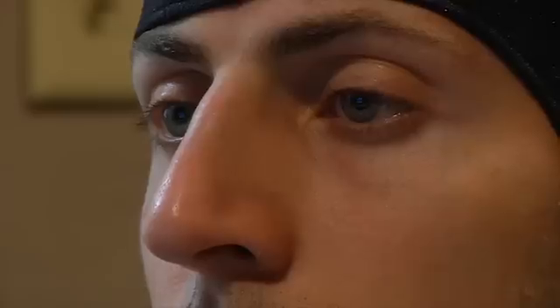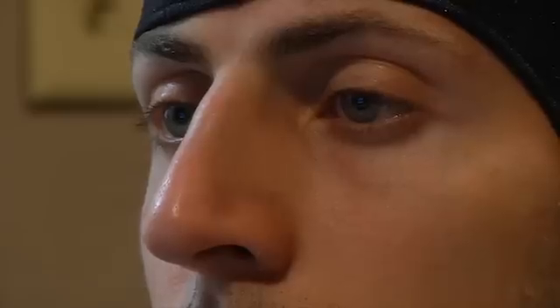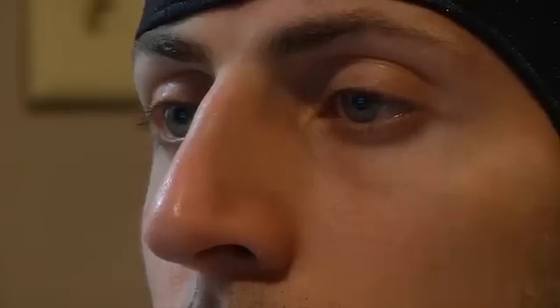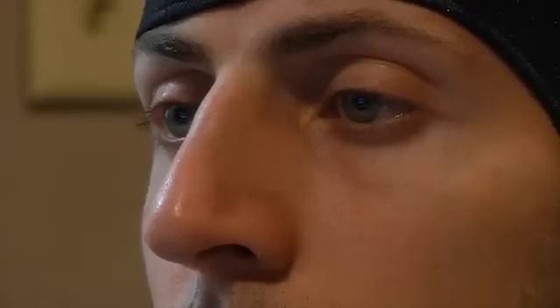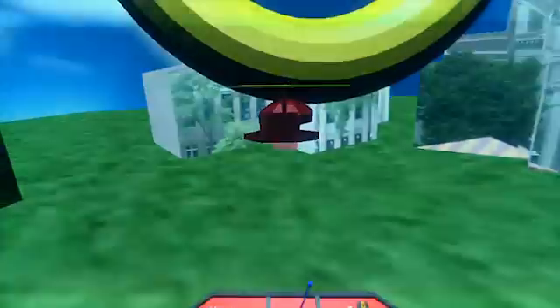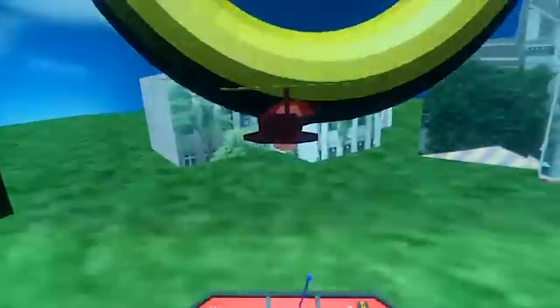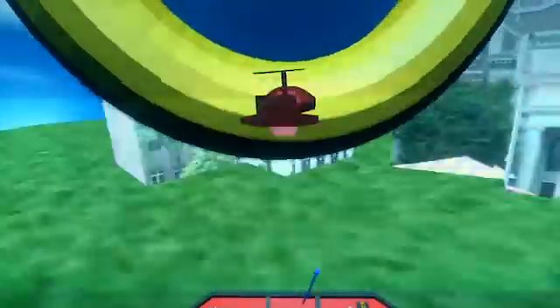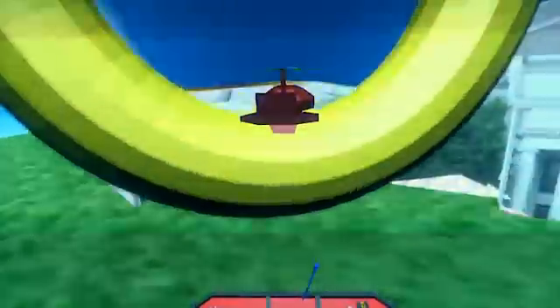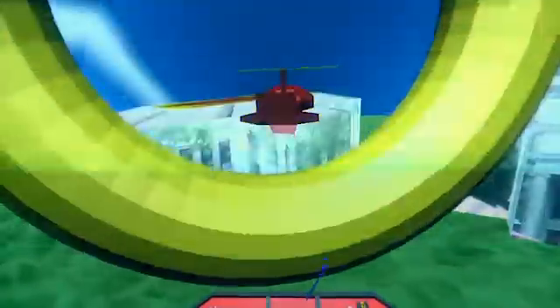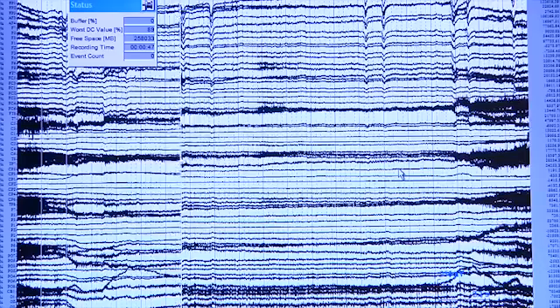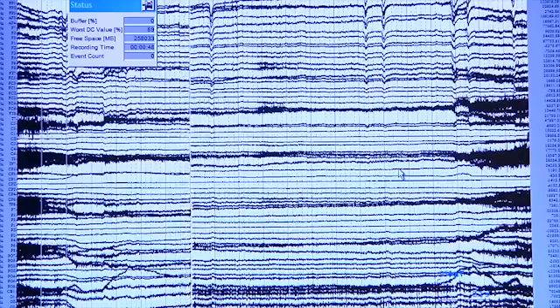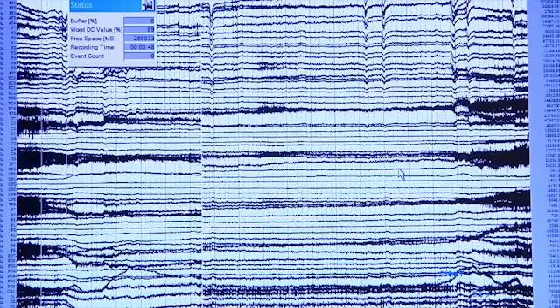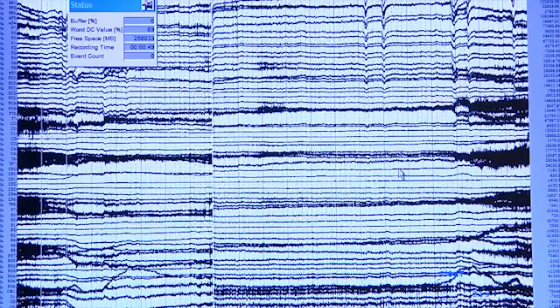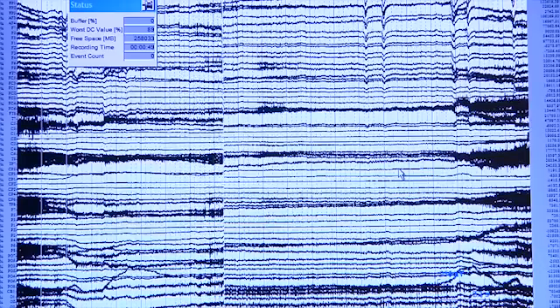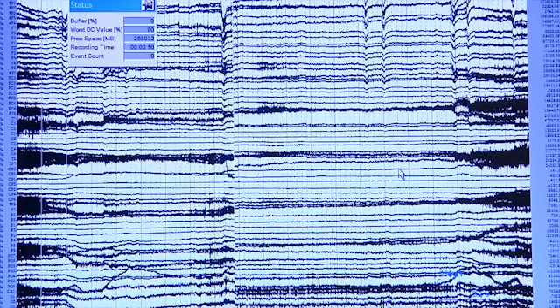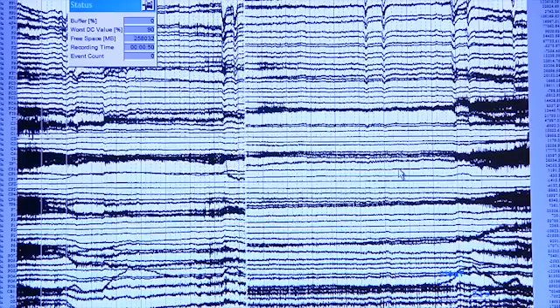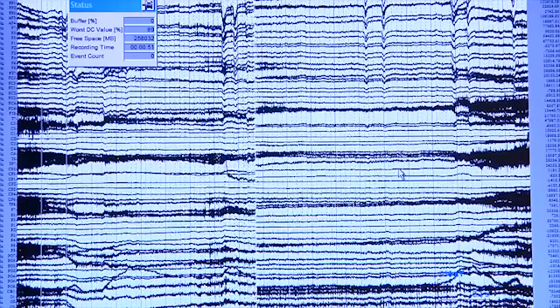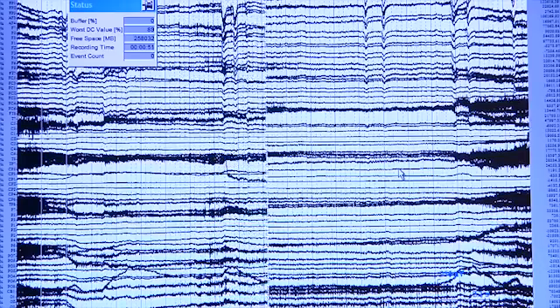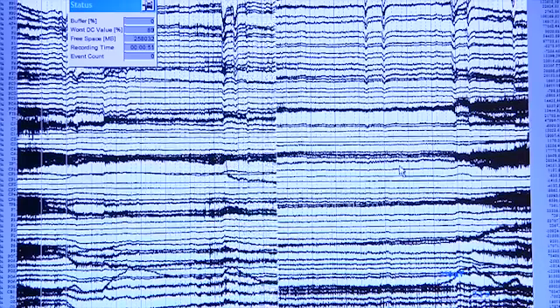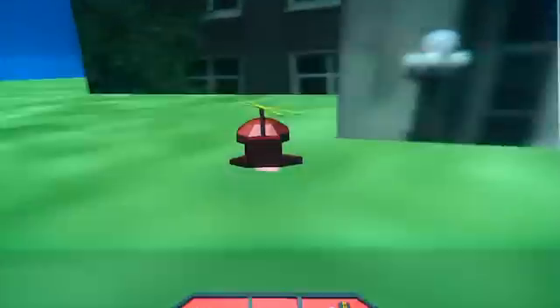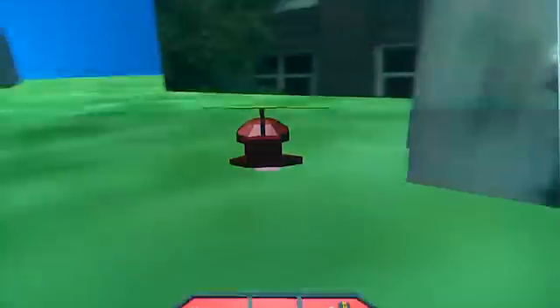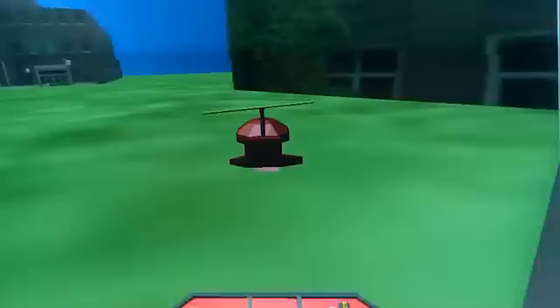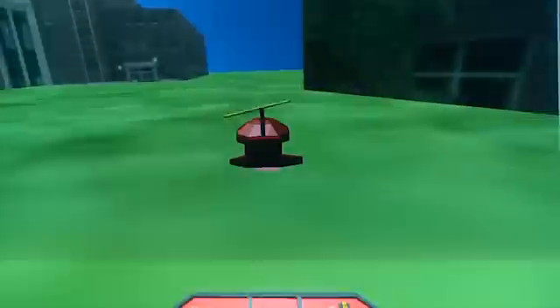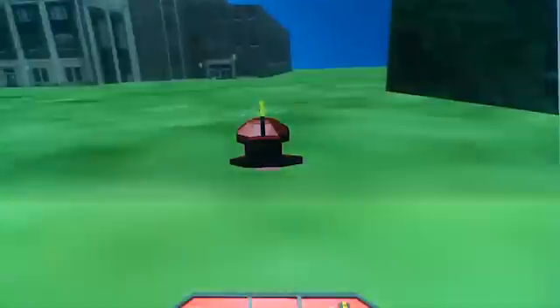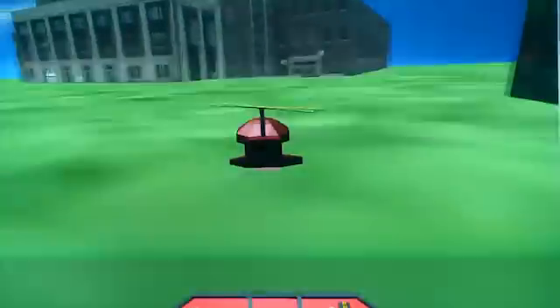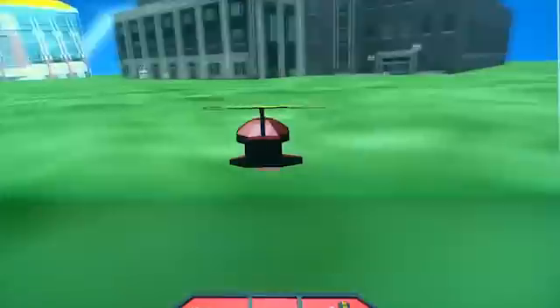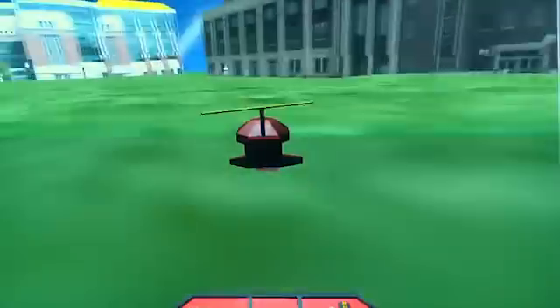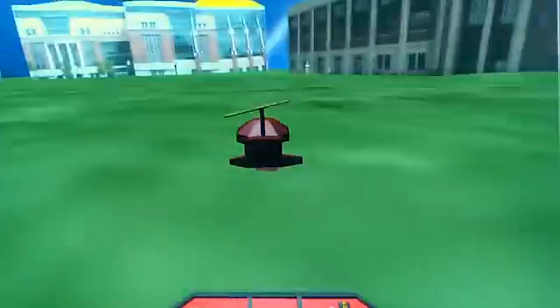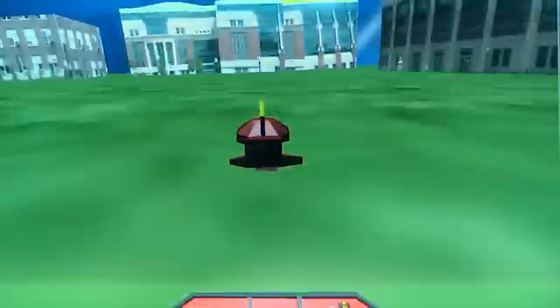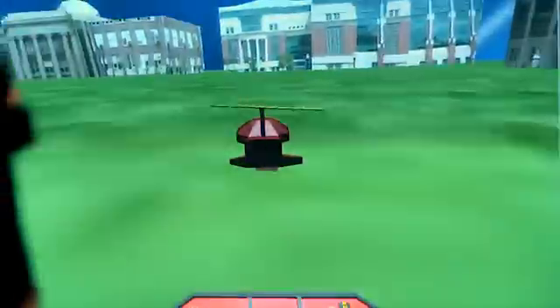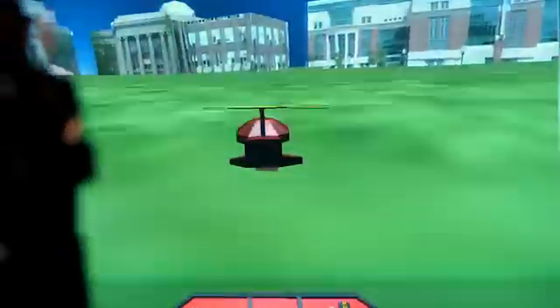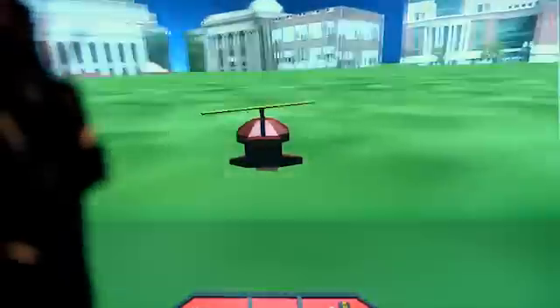When a participant thinks about a specific movement, neurons in the brain's motor cortex produce tiny electrical signals. The computer reads that digital signal, does all the processing, and extracts the brain signal to control the quadcopter.